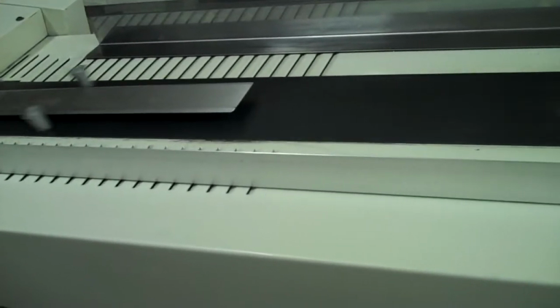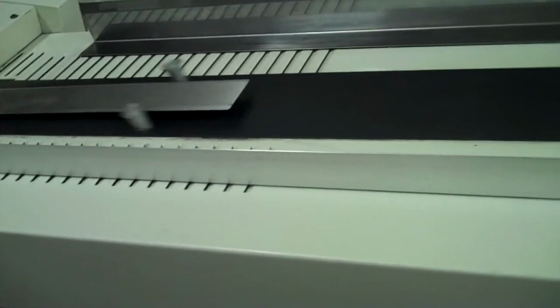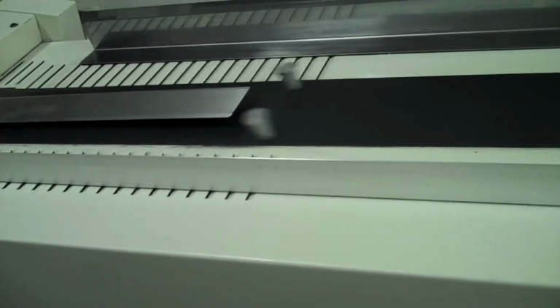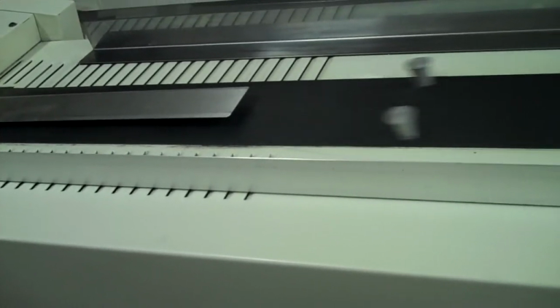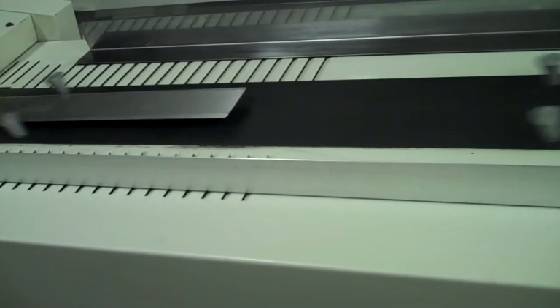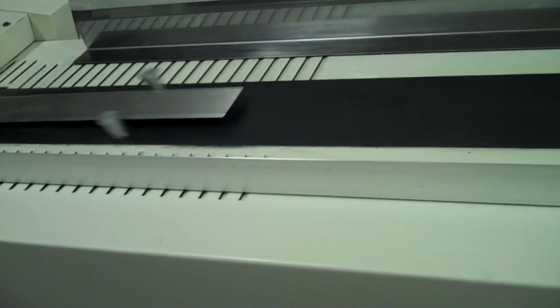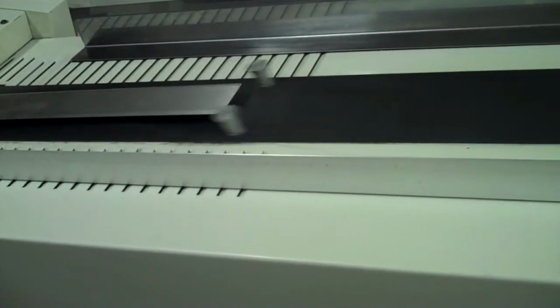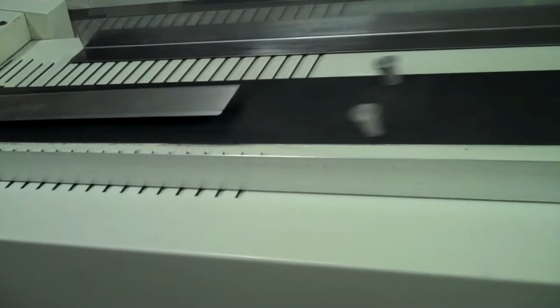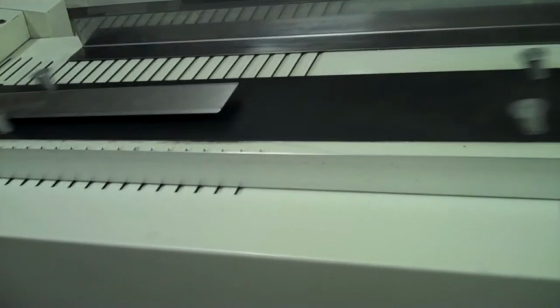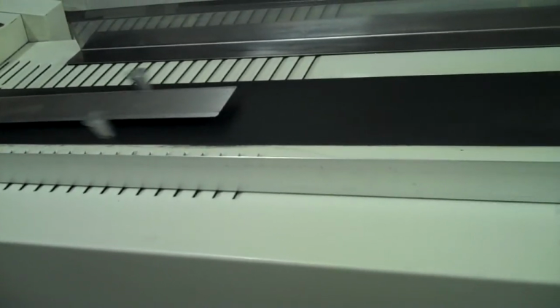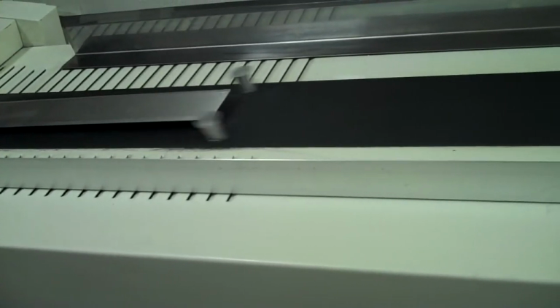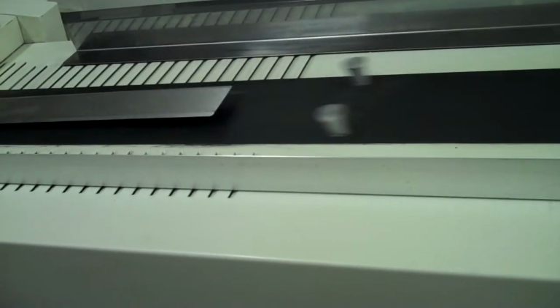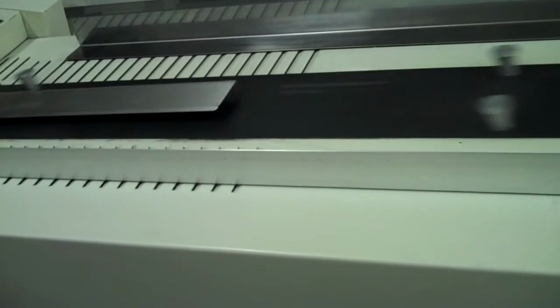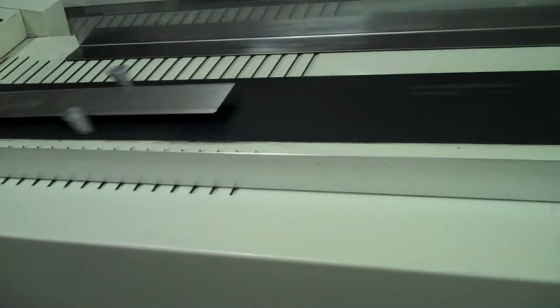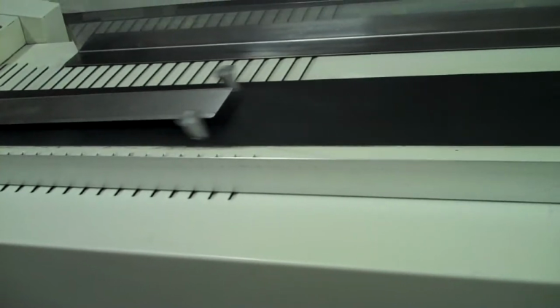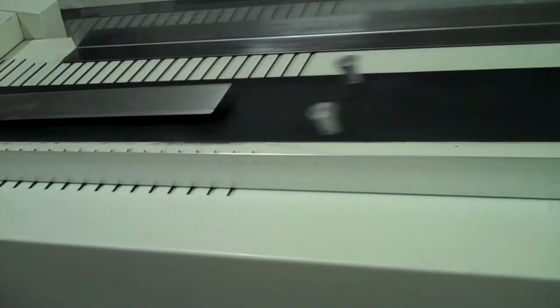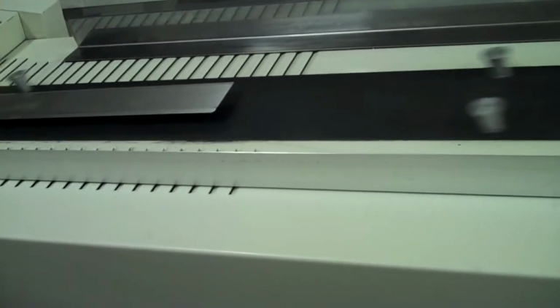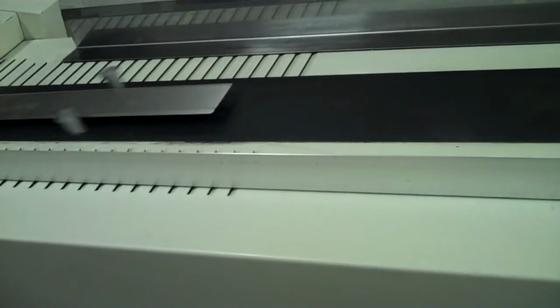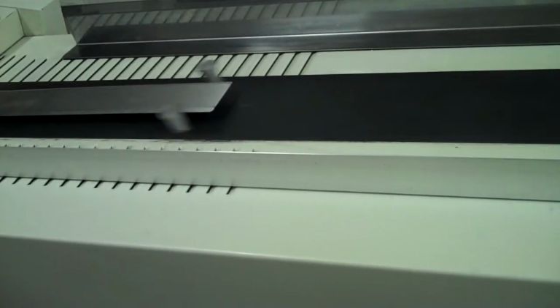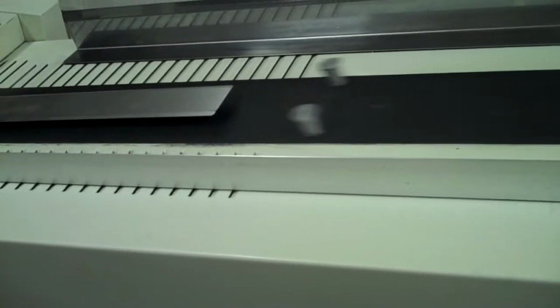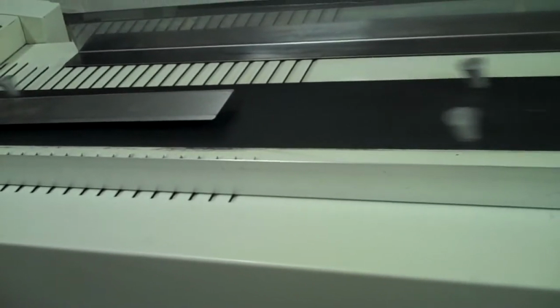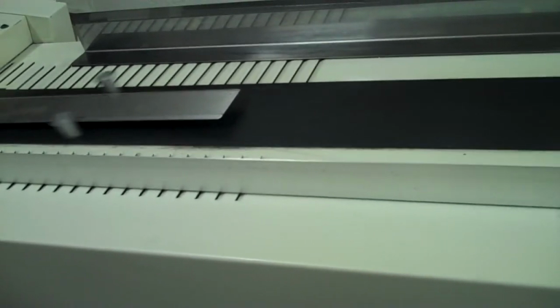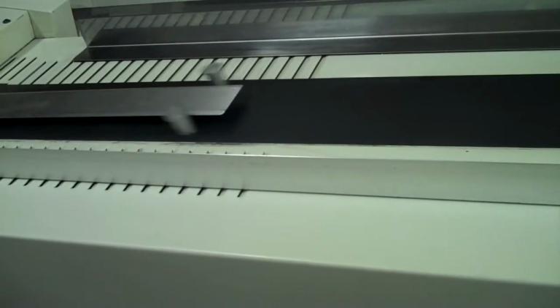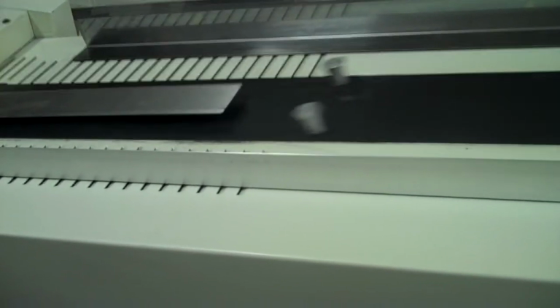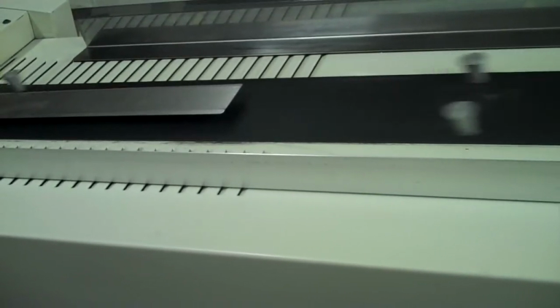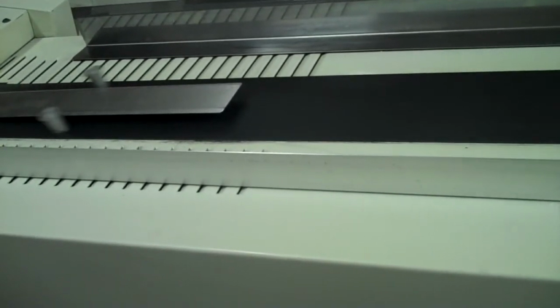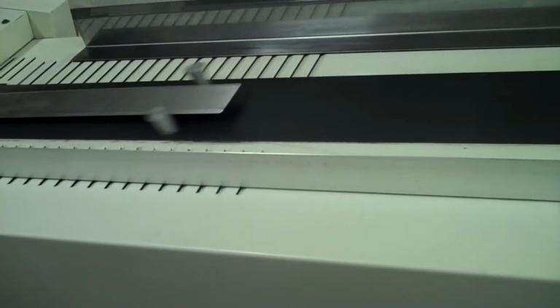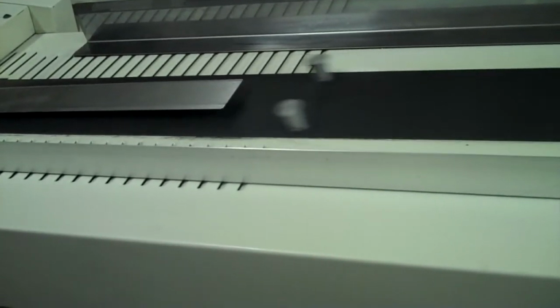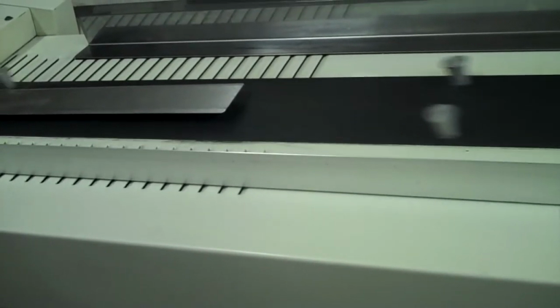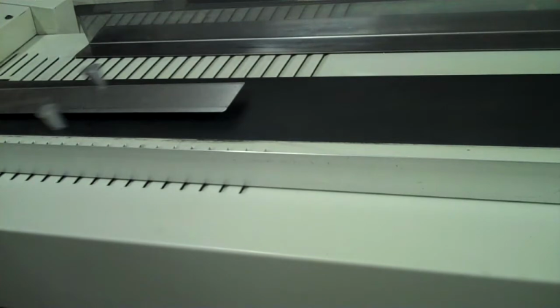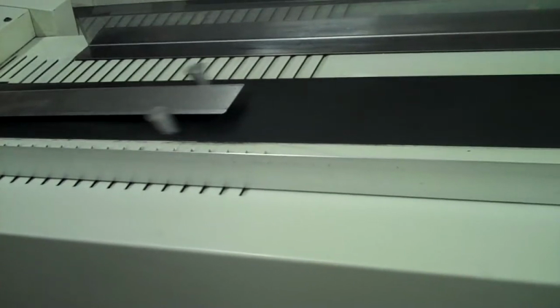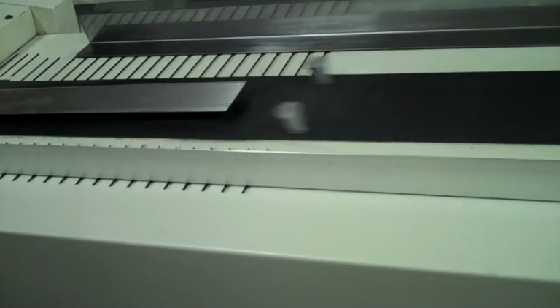This is a digital video of the Borg SBM for Lawrence. We're just going to do a short confirmation video prior to shipping.